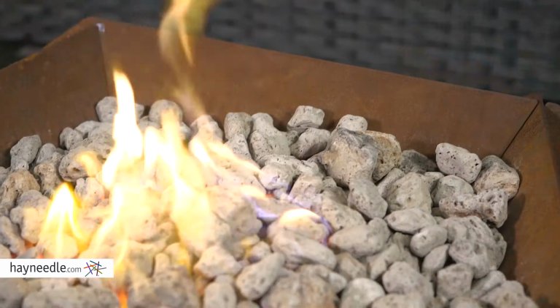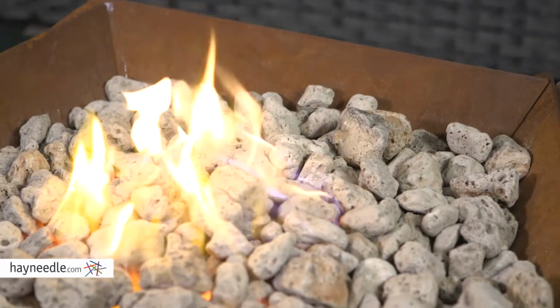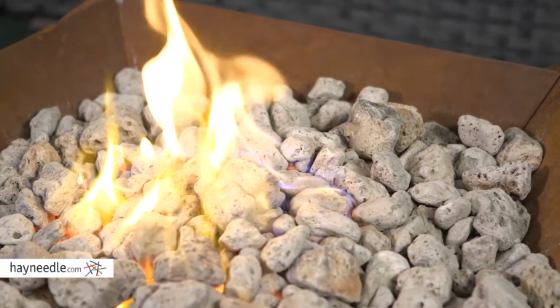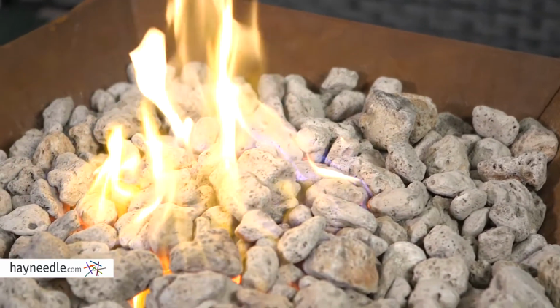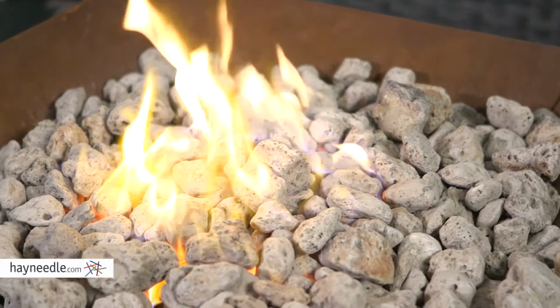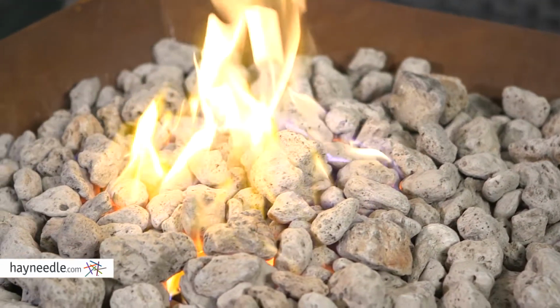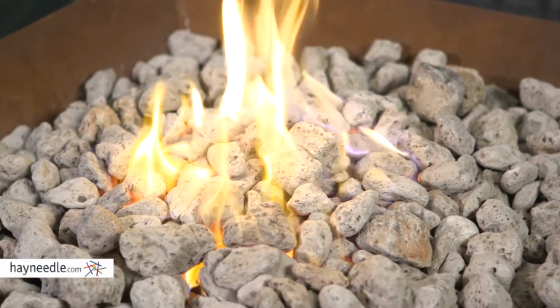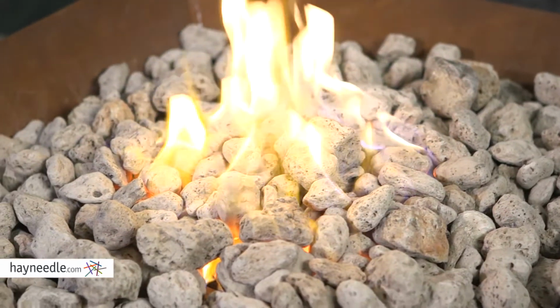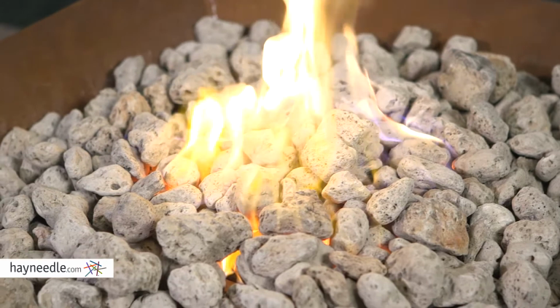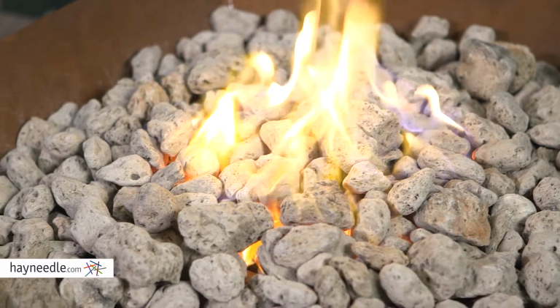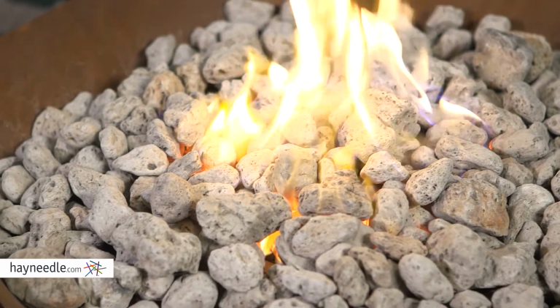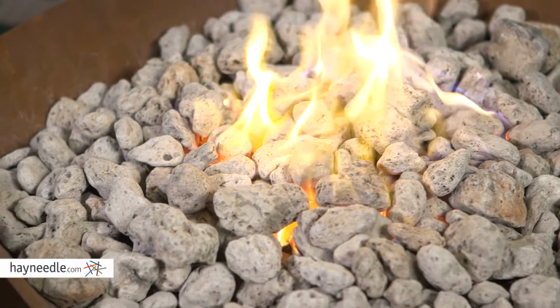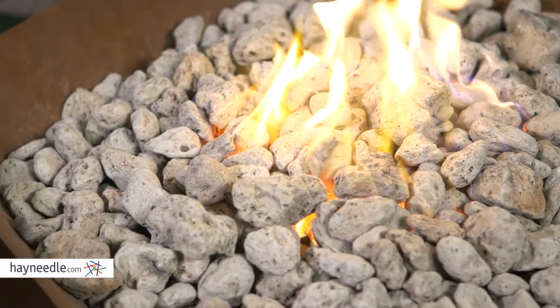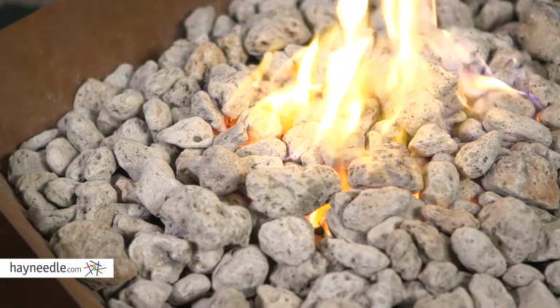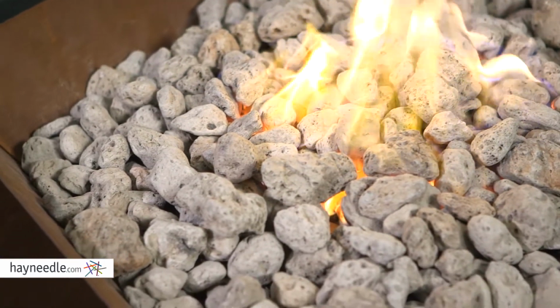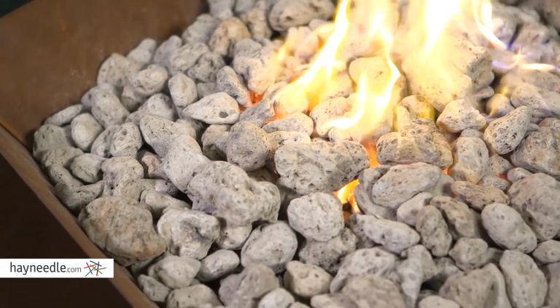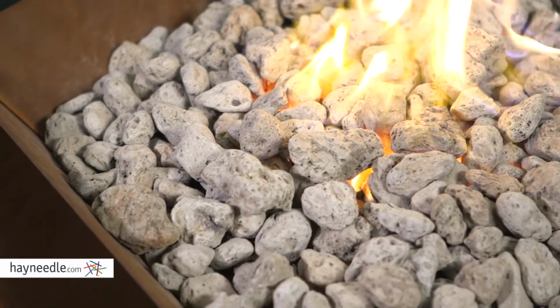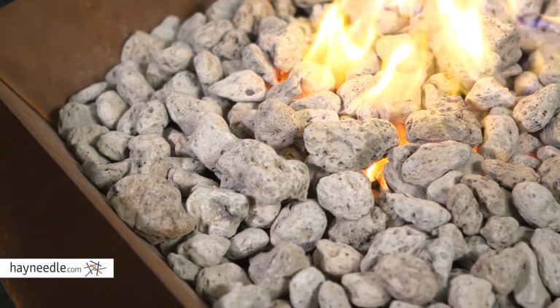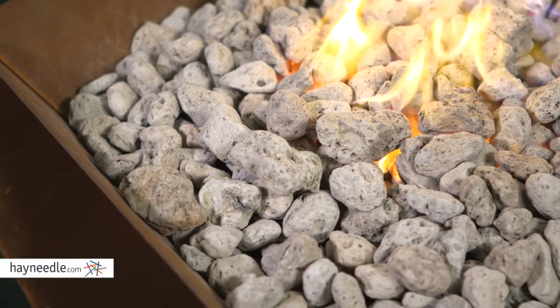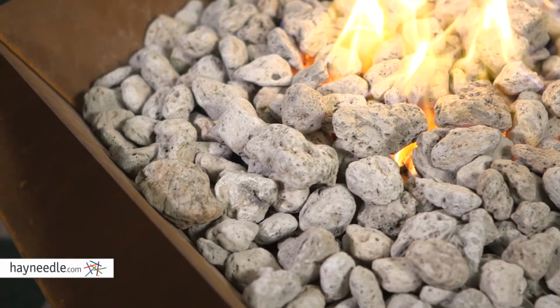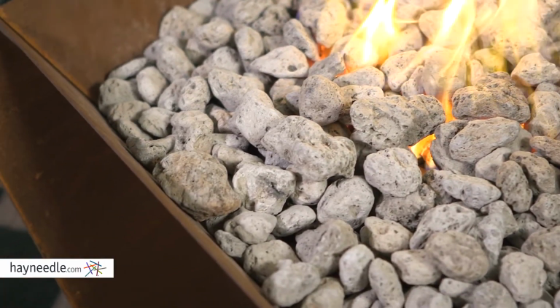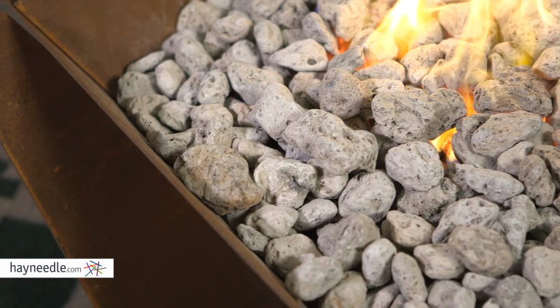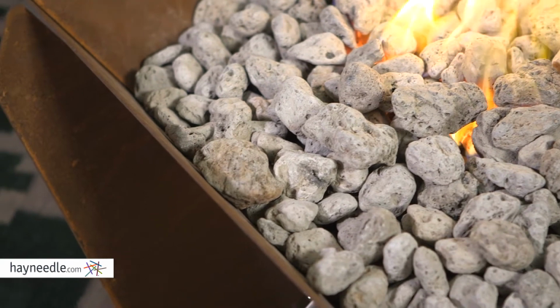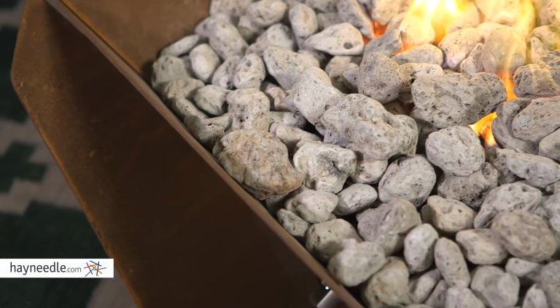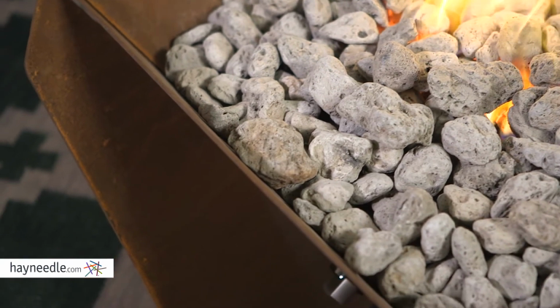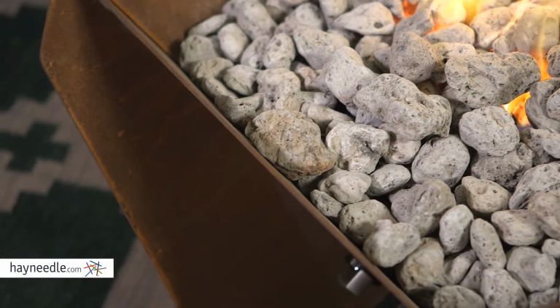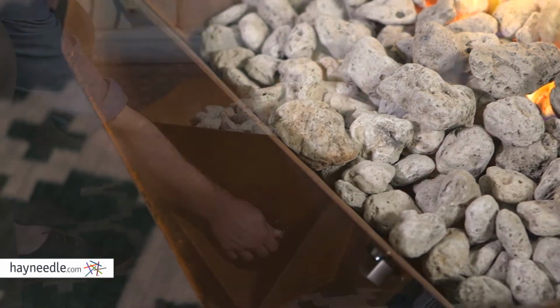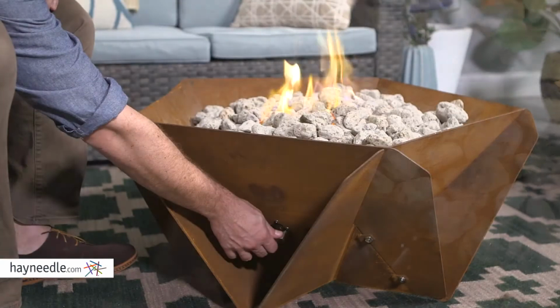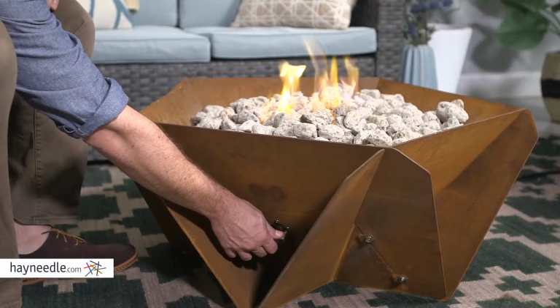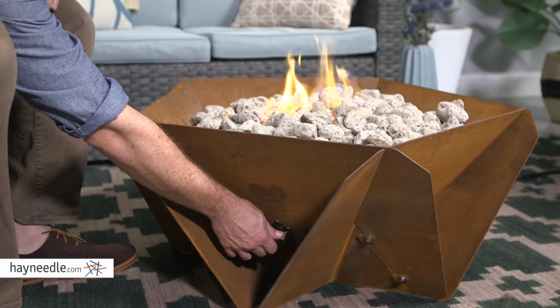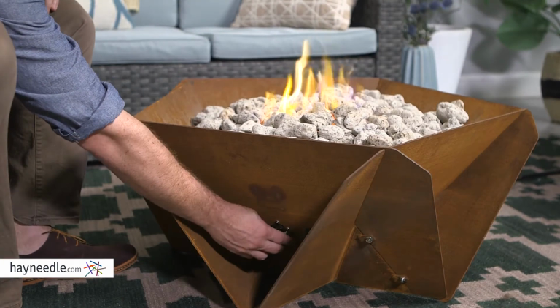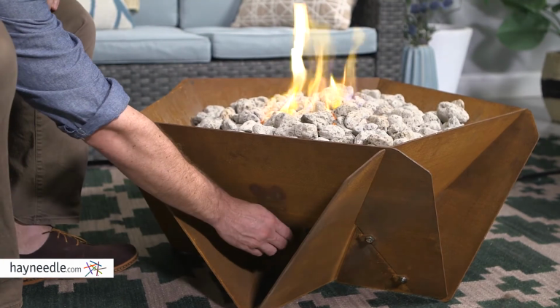The heat comes from a burner which is hidden by lava rock and puts out an odorless and smokeless flame. Its 40,000 BTUs of heat is fueled by a 20-pound standard propane tank. The heat and flame control is located here.